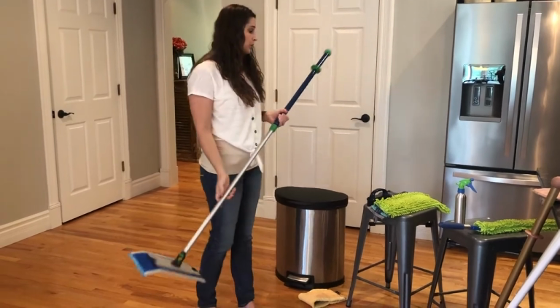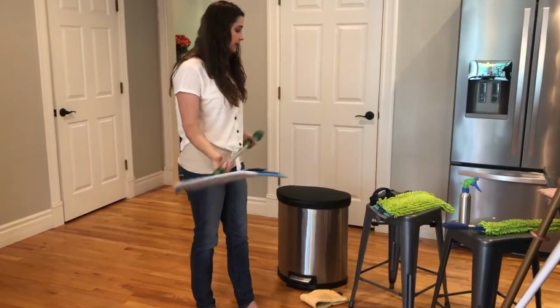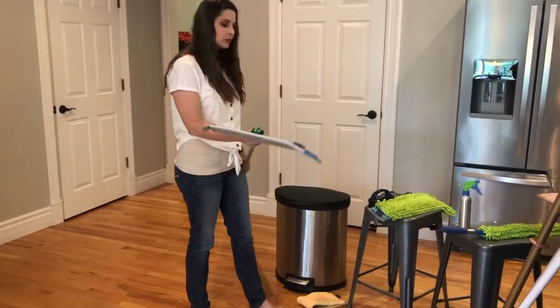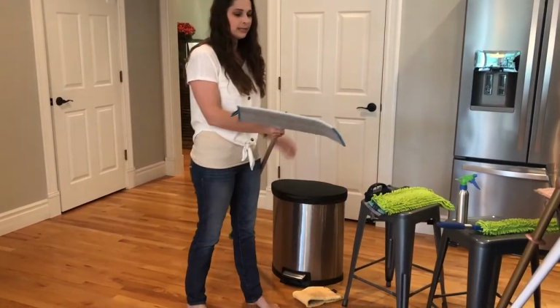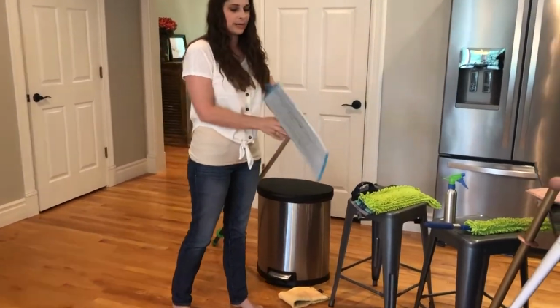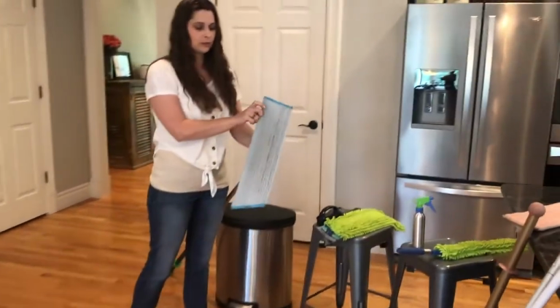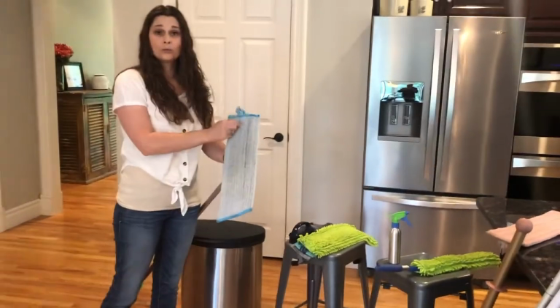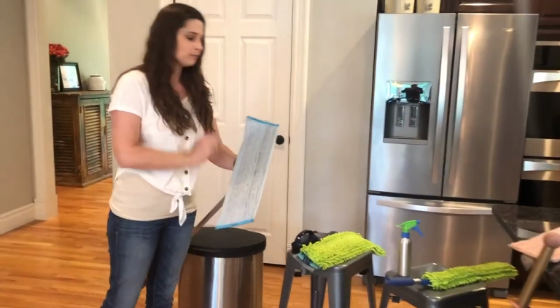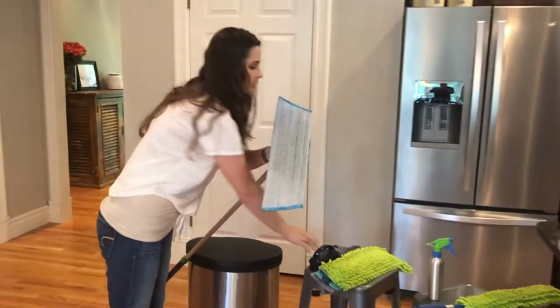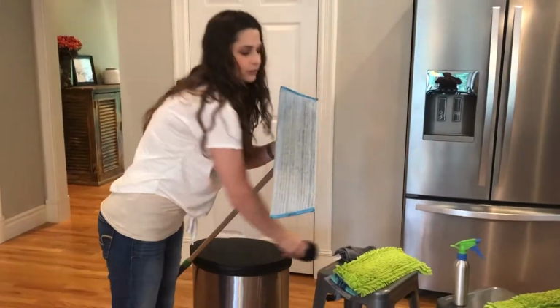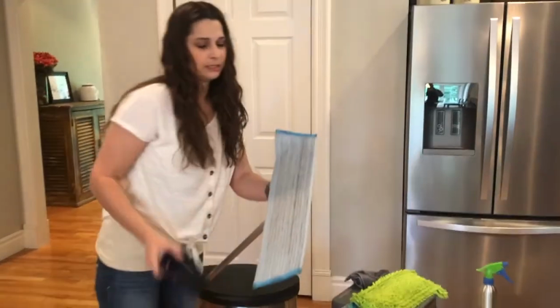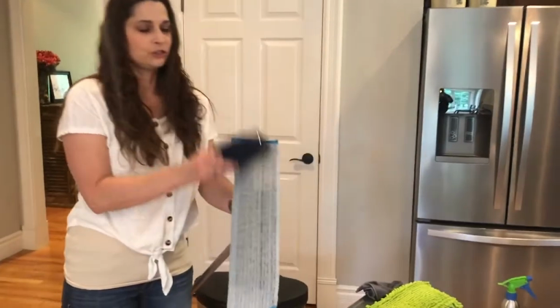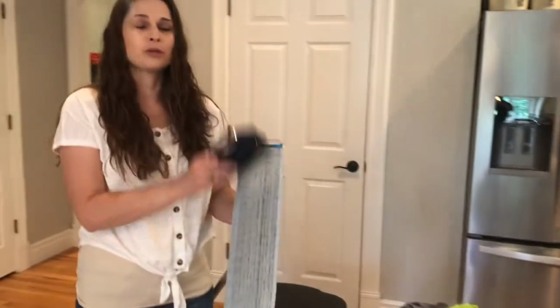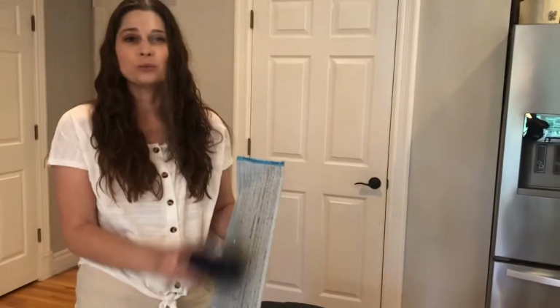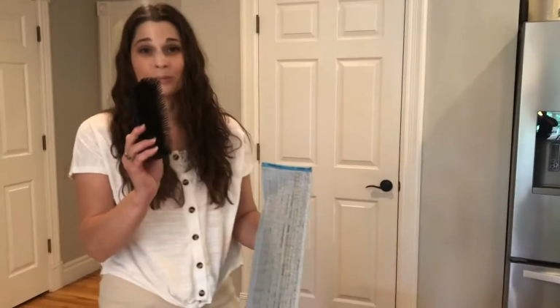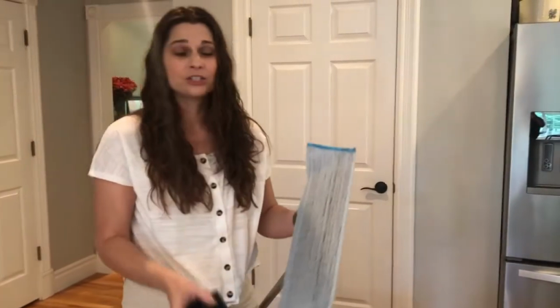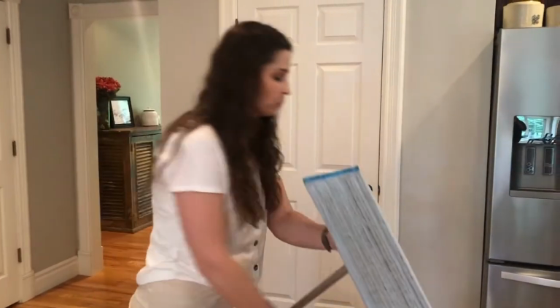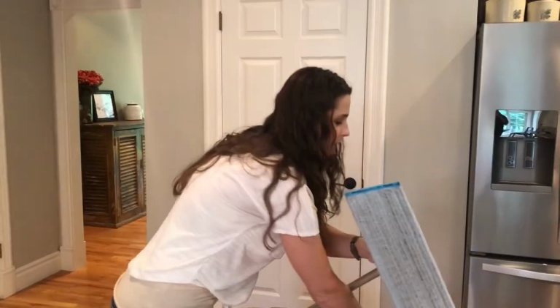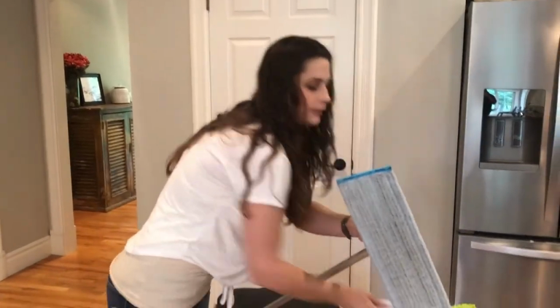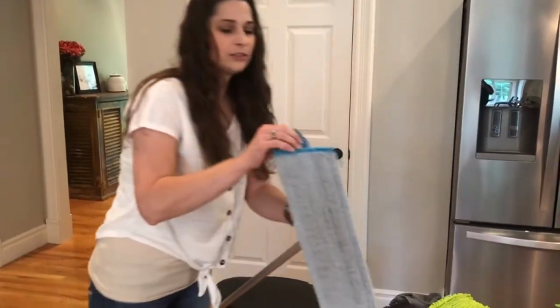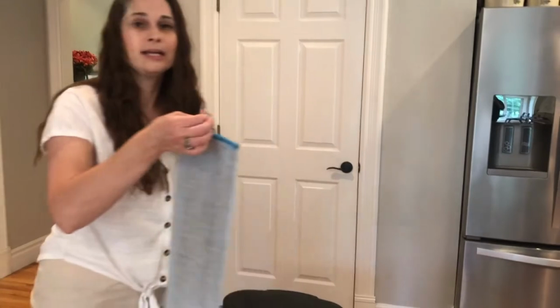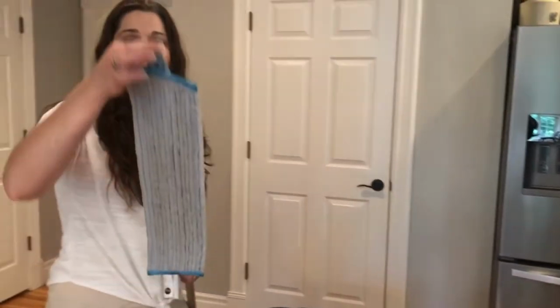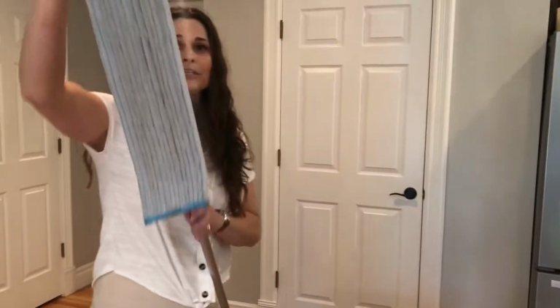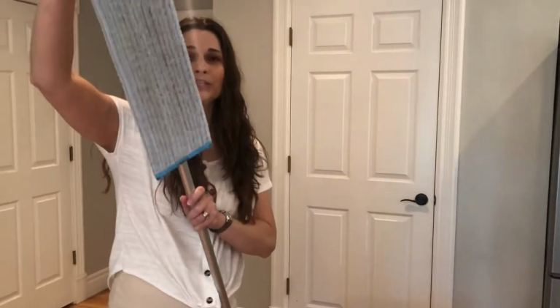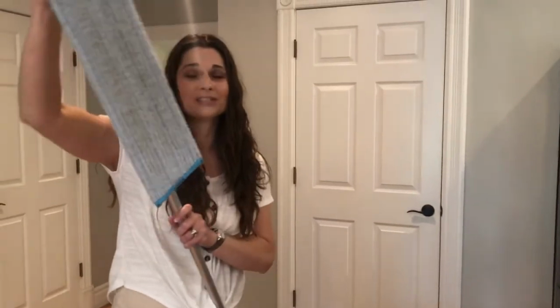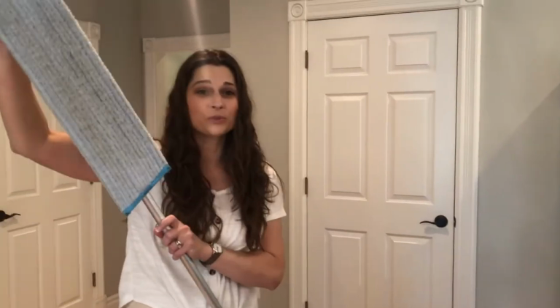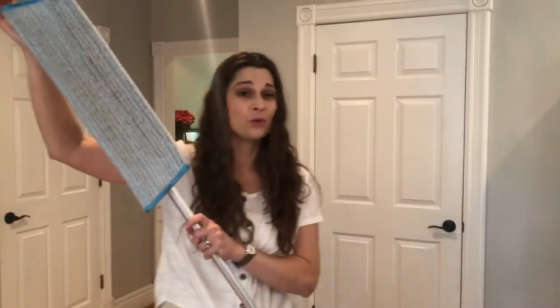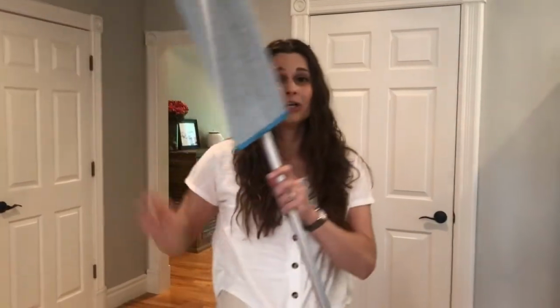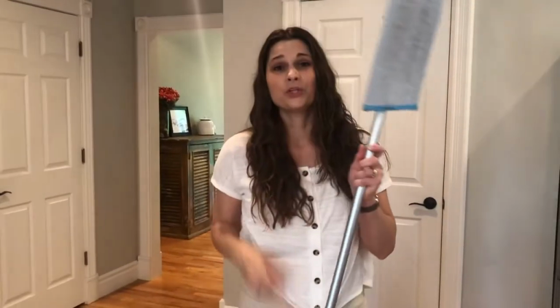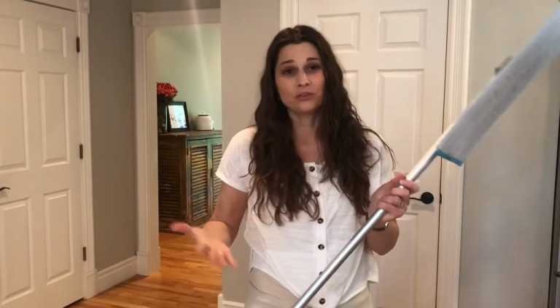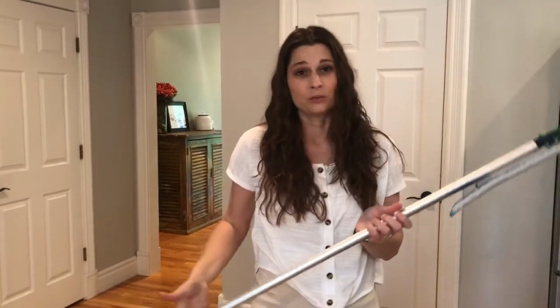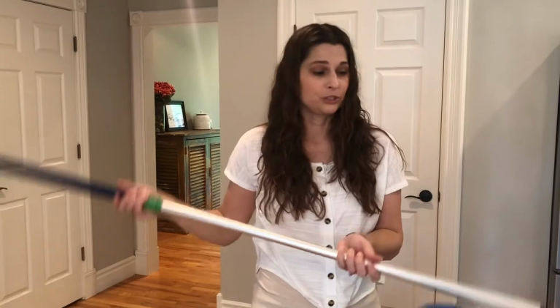When you're done, you can take this pad, pull it off, and take it to your sink. Just scrub it out with your rubber brush, wring it out, and then hang it to dry. You can use this over and over before you have to throw it into the washing machine.